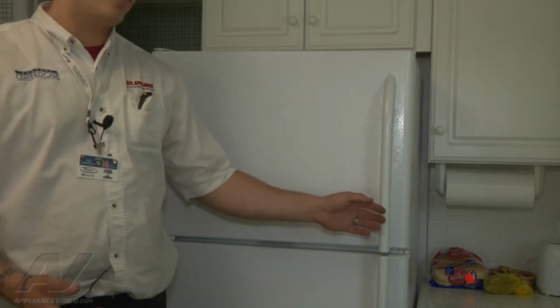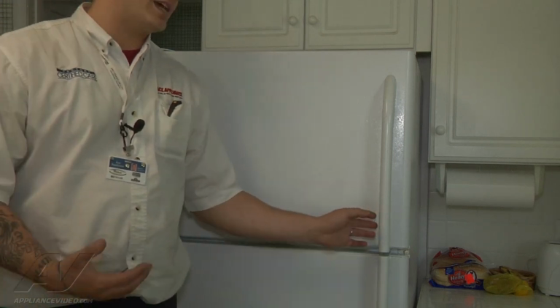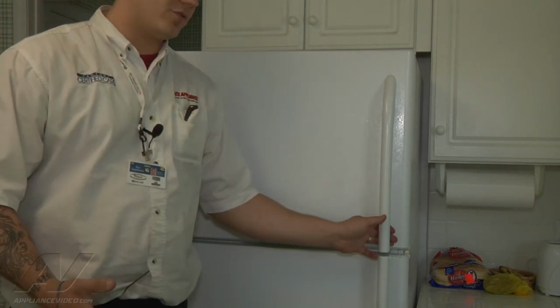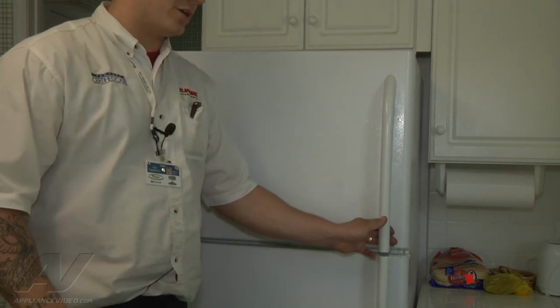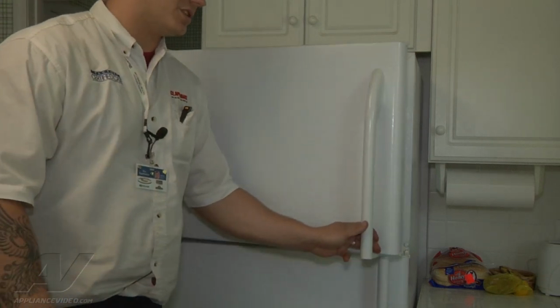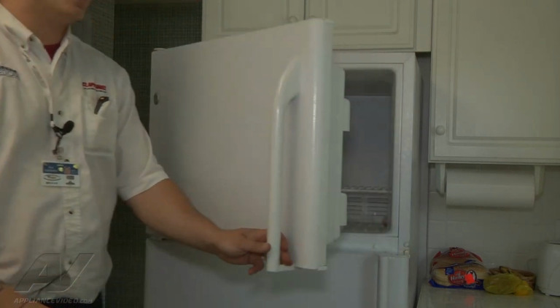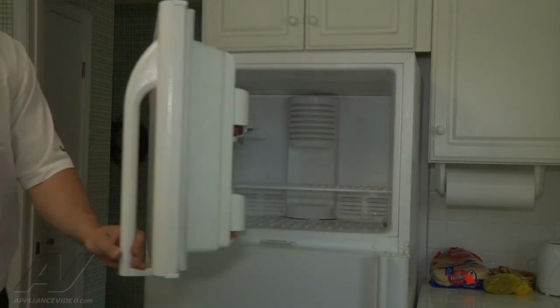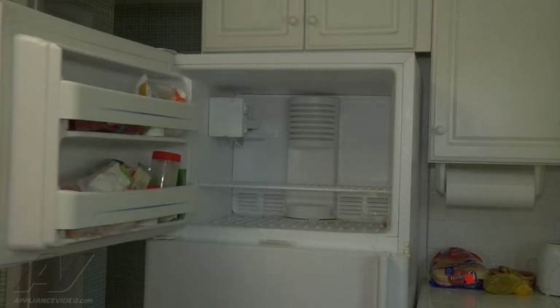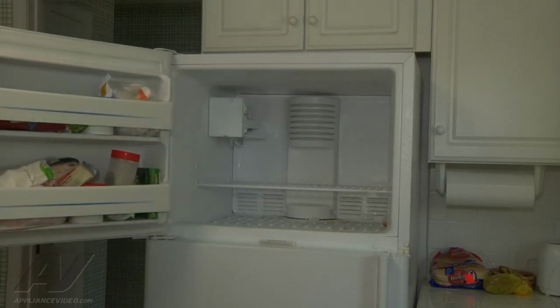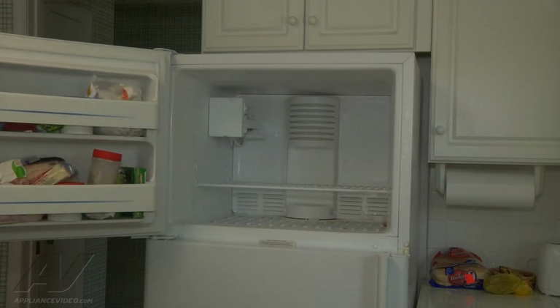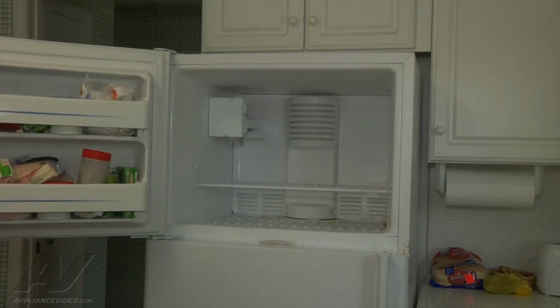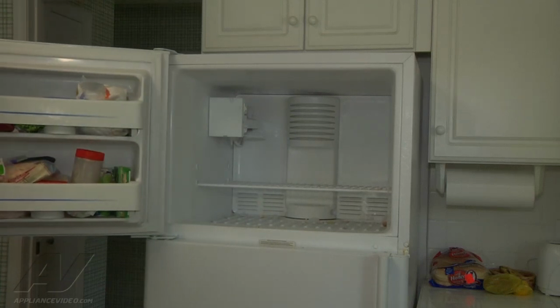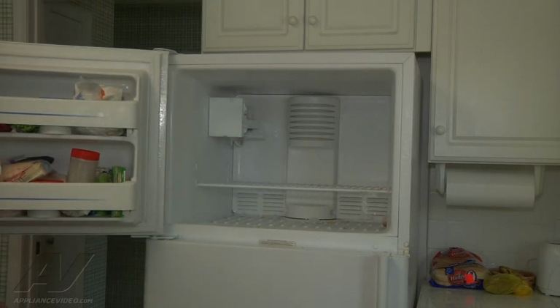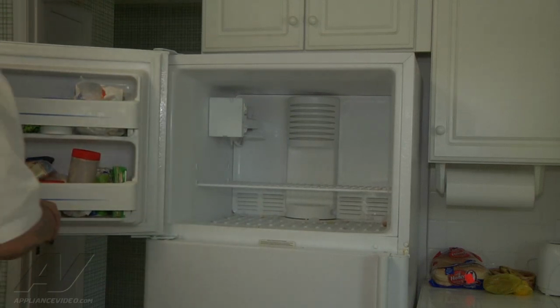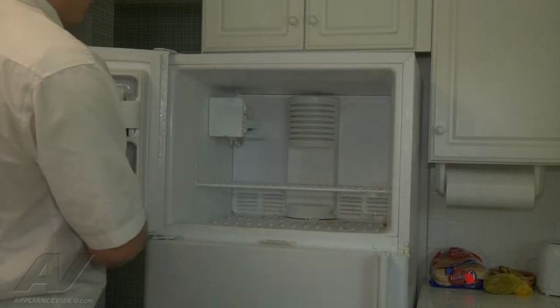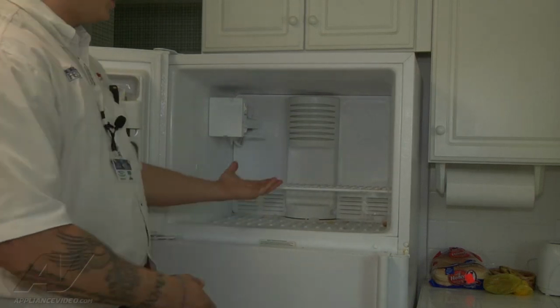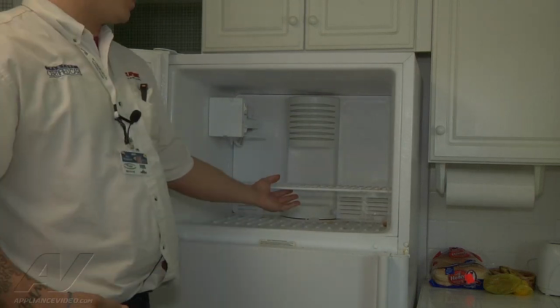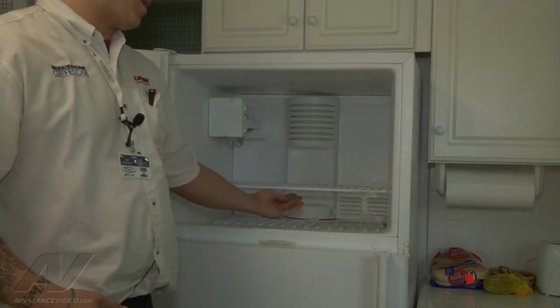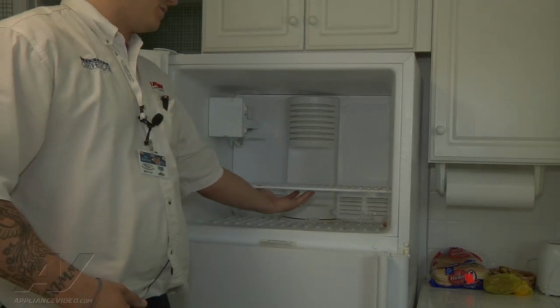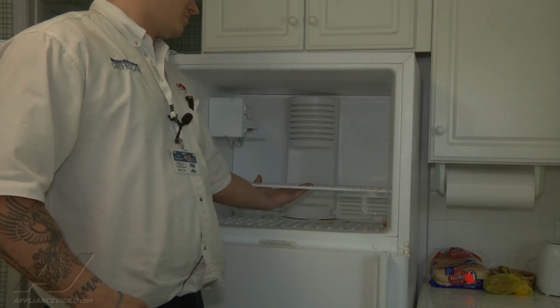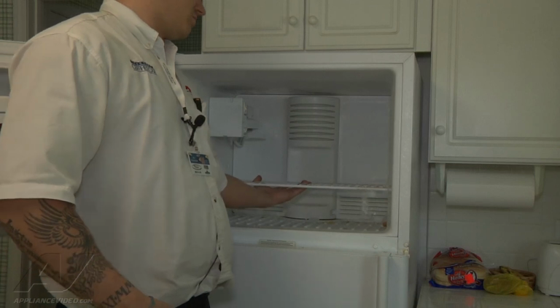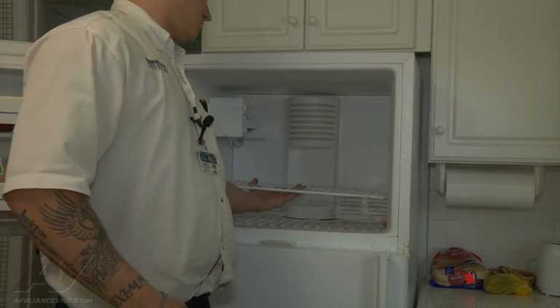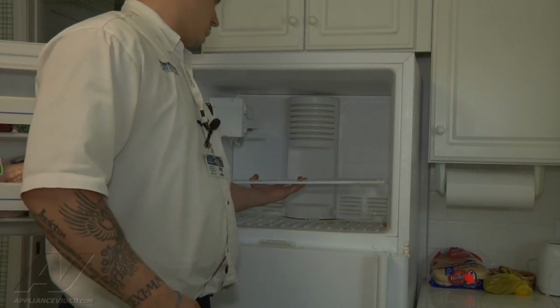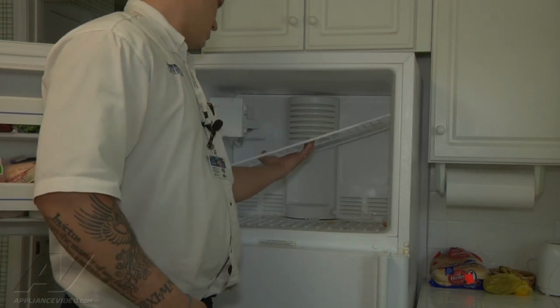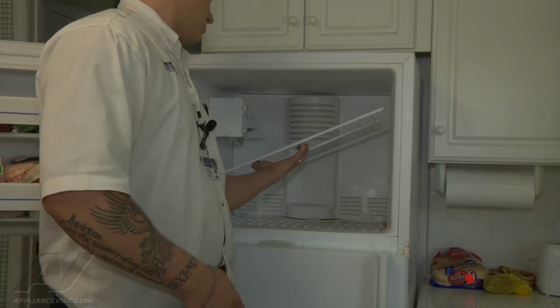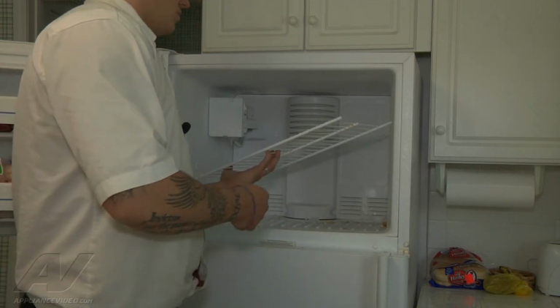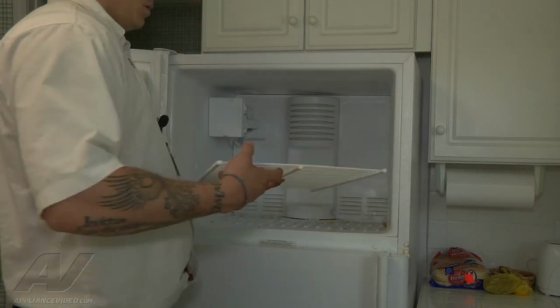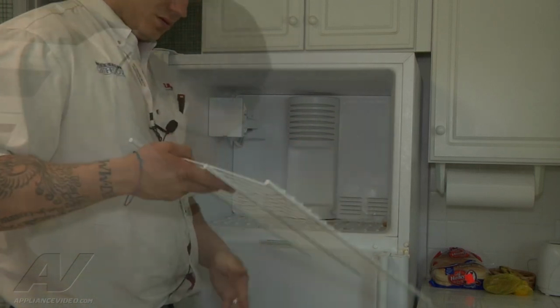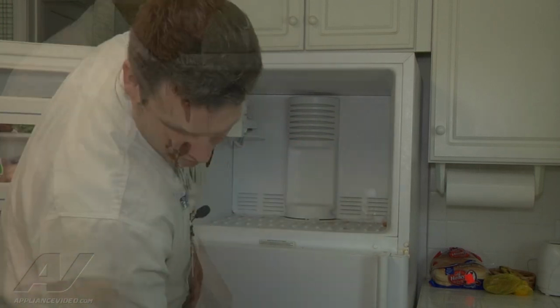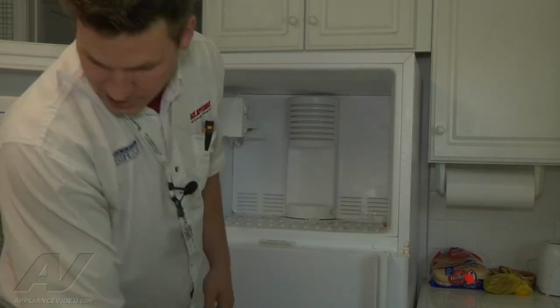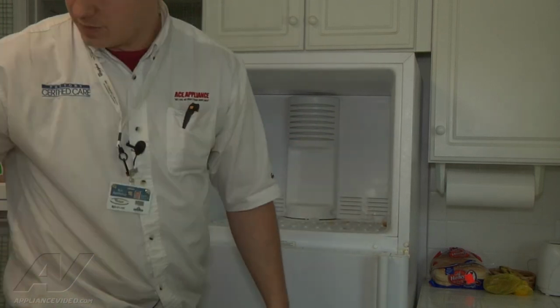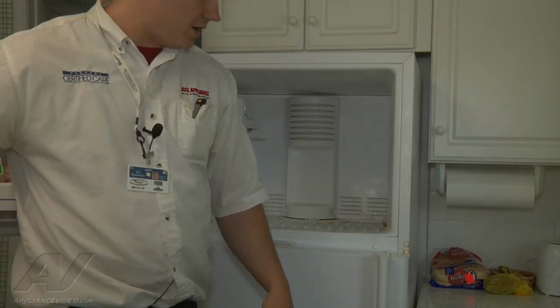Now, we've already taken all the food out of here just to save time — that's why you'll see that it's empty. So the first thing I'm going to do is just remove our rack, and then we're going to take the ice maker out.